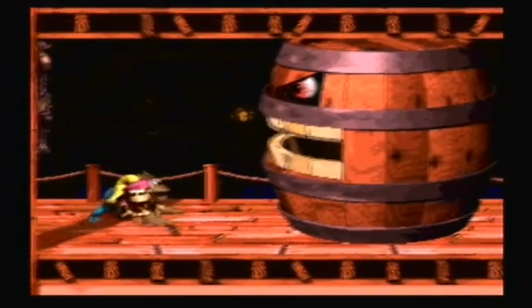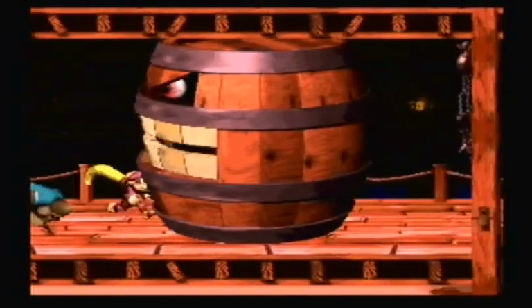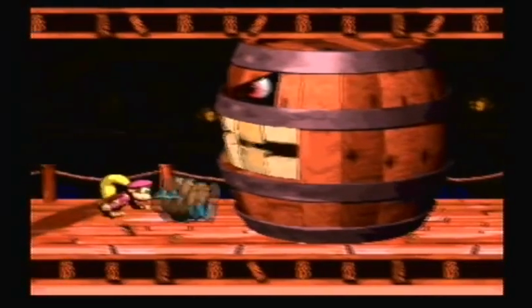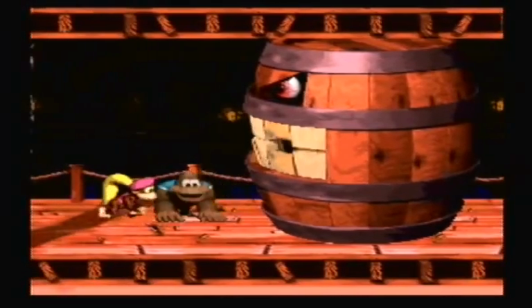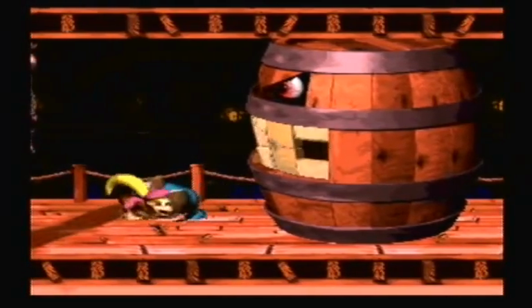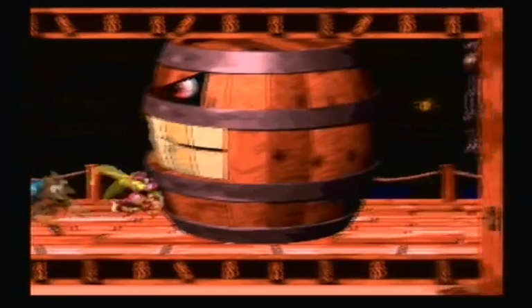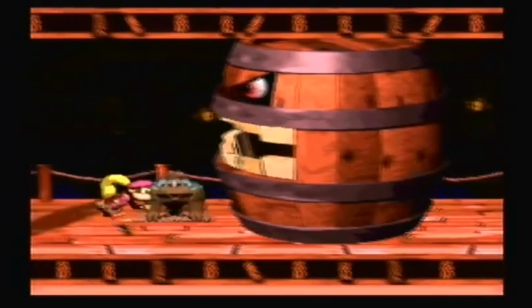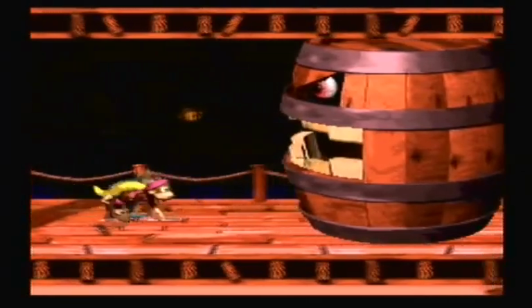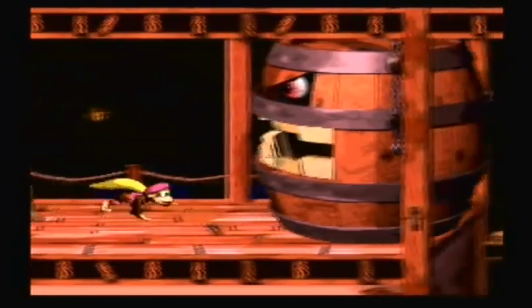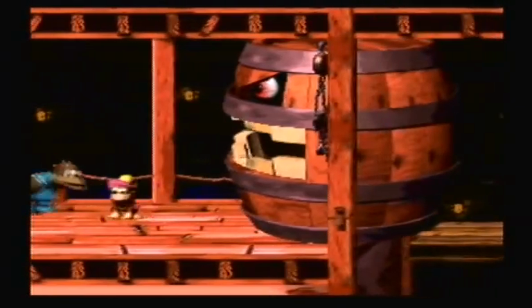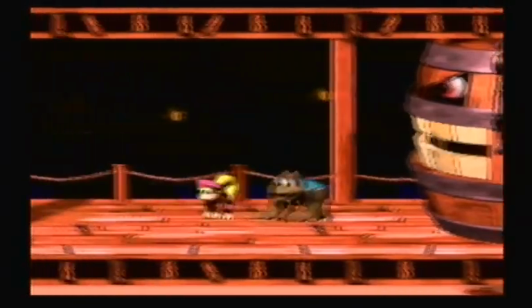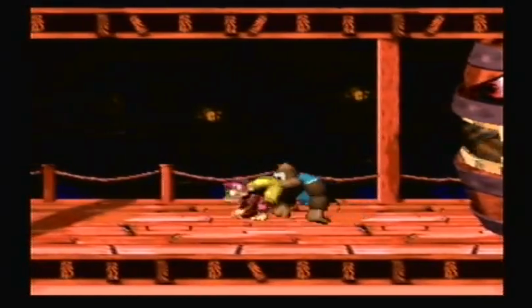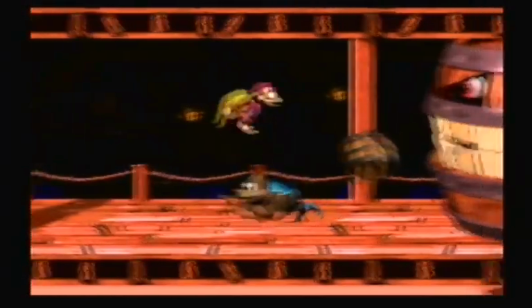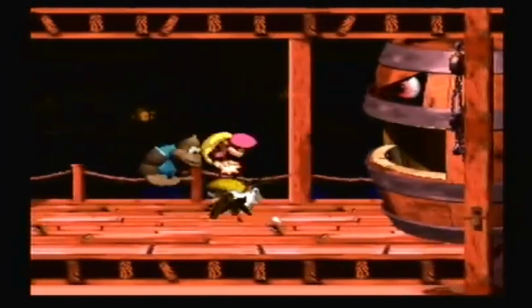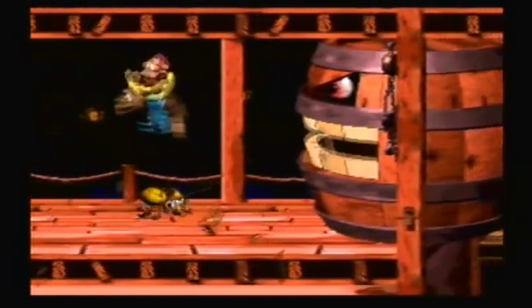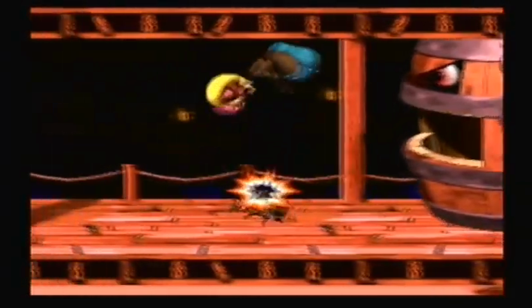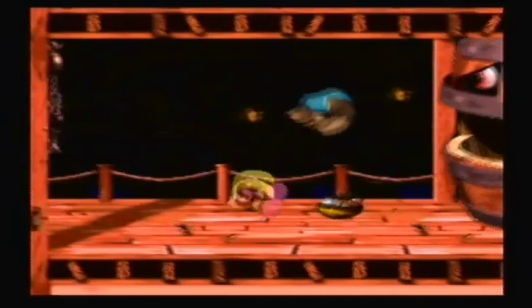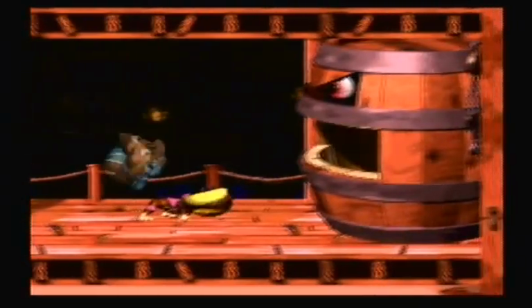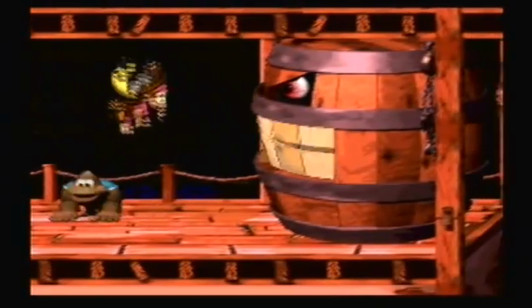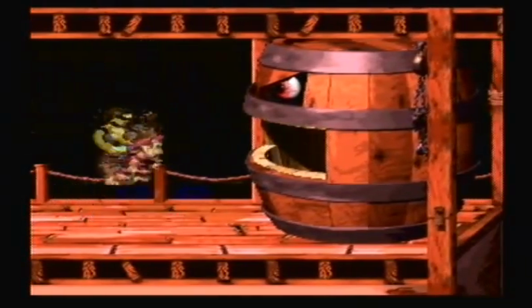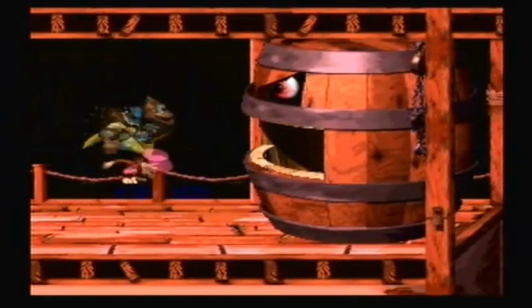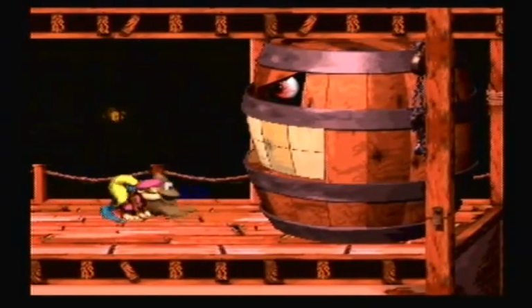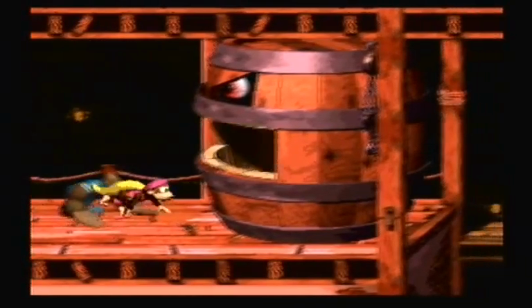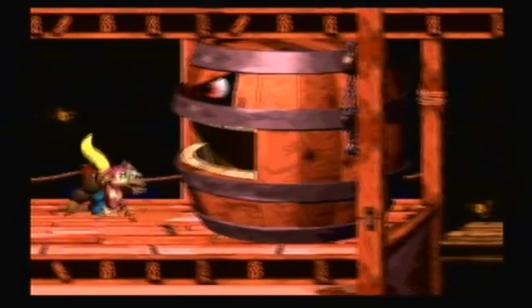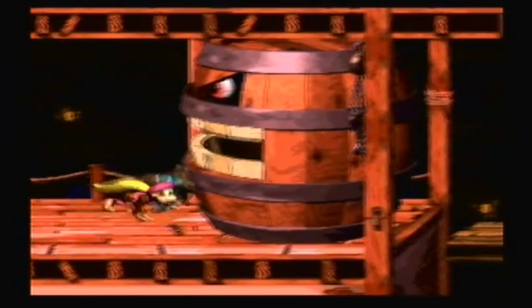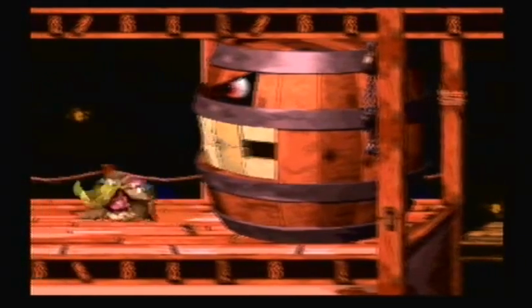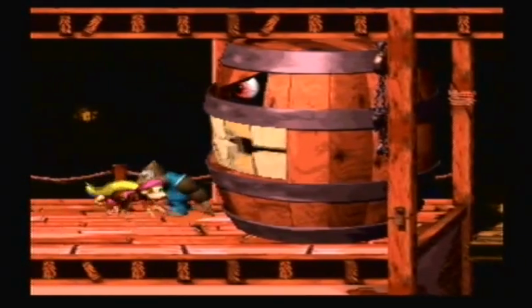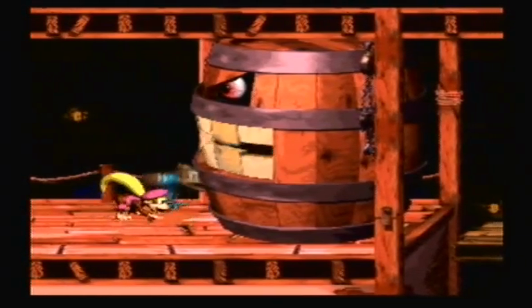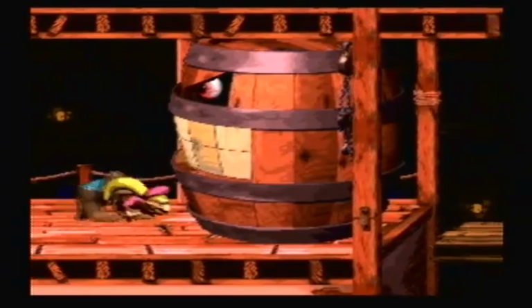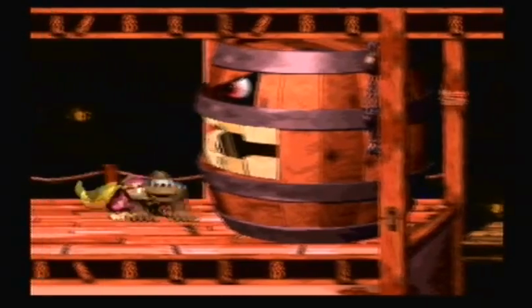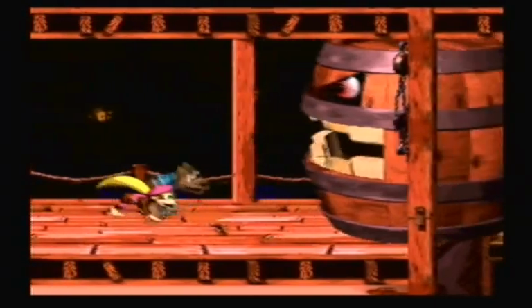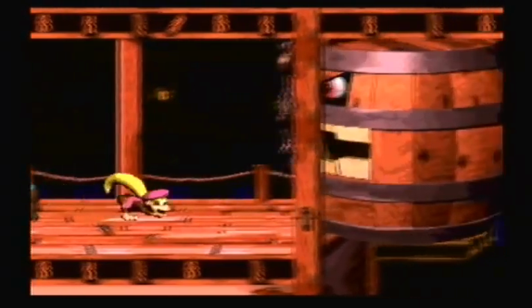I recommend using Dixie for this because her upper-haired throw makes it a little bit easier. Unless you're good at doing the underhanded throw with Kitty — I always have a hard time with that sometimes.